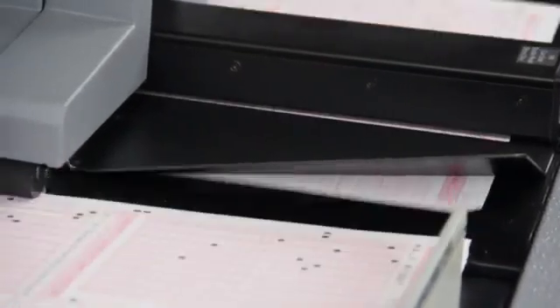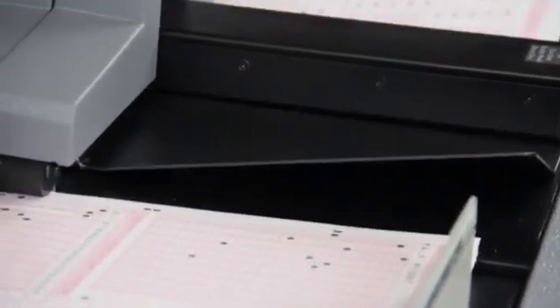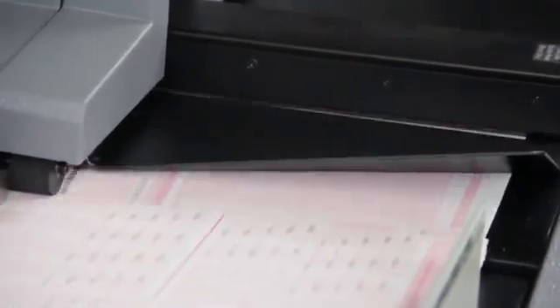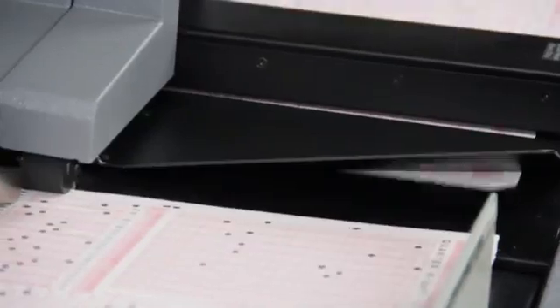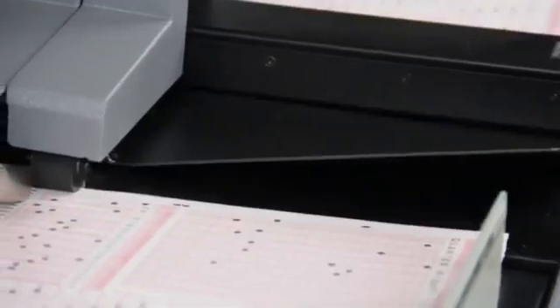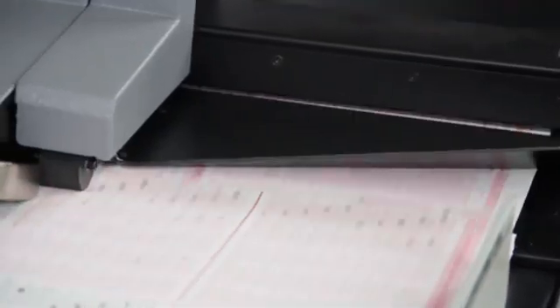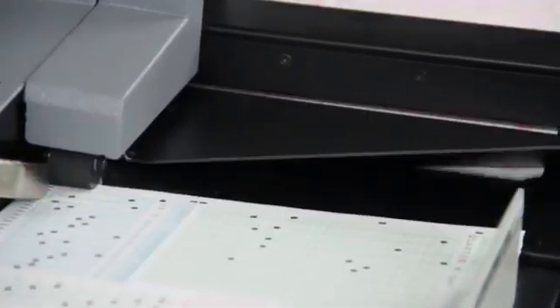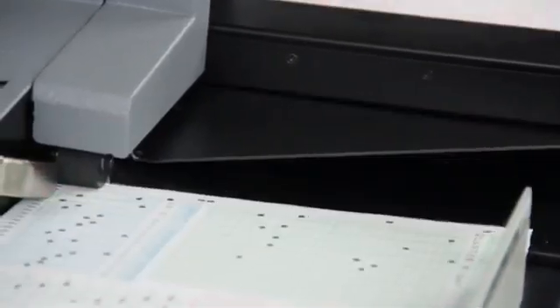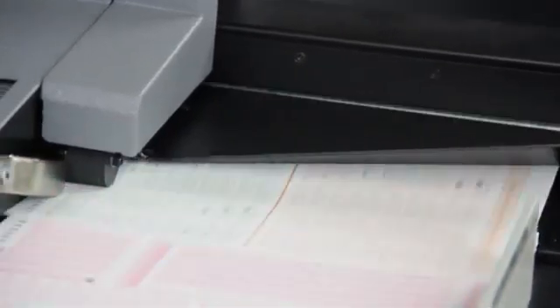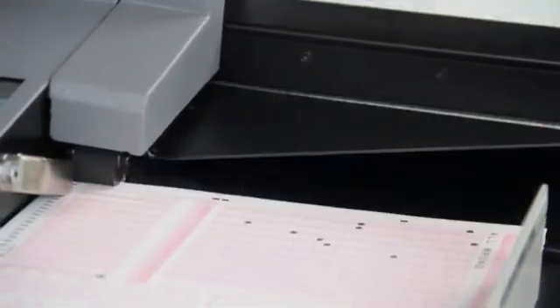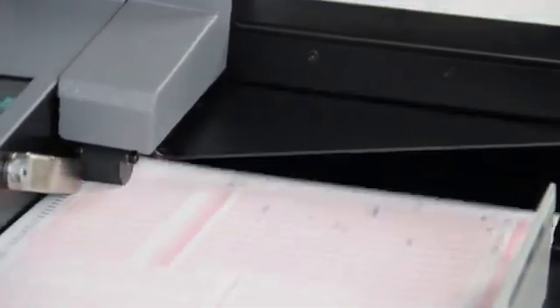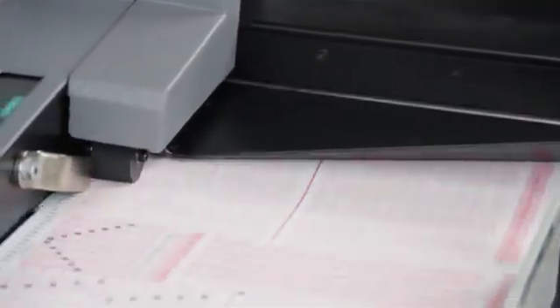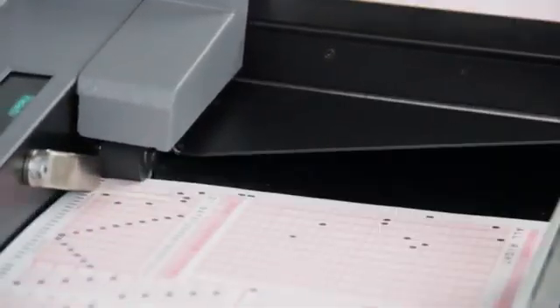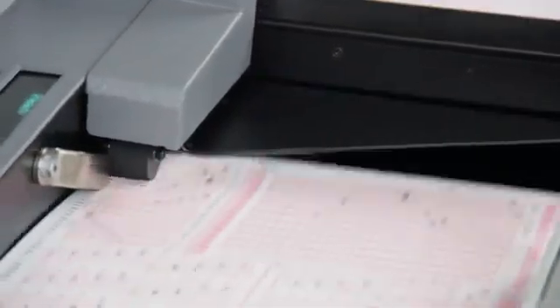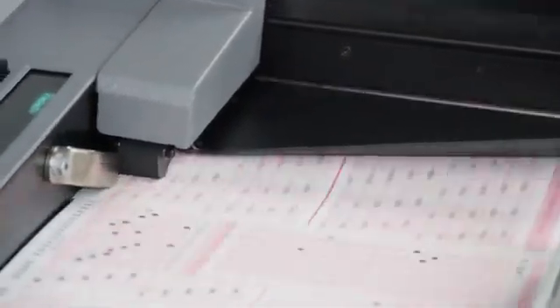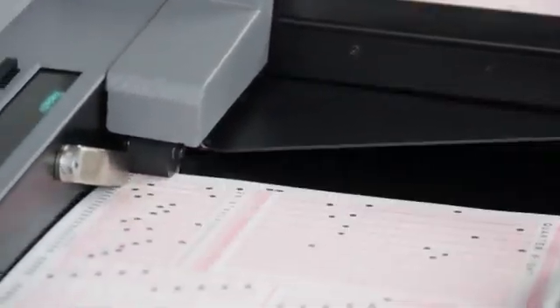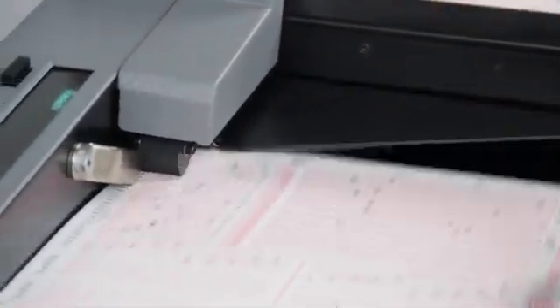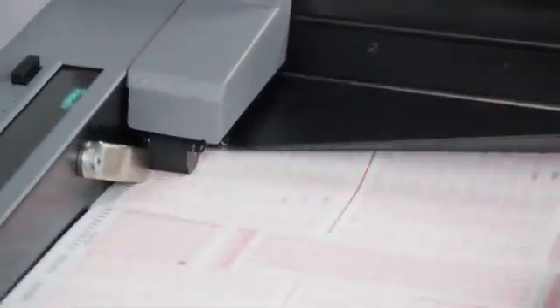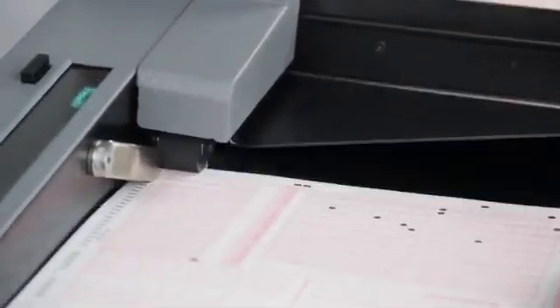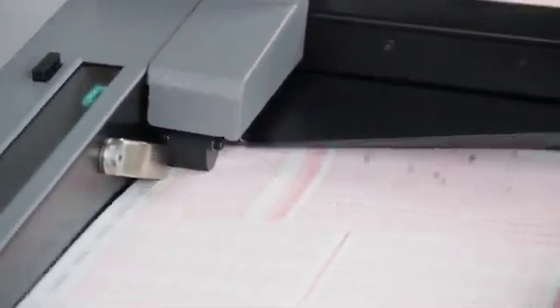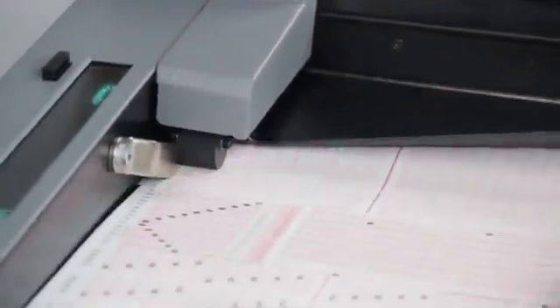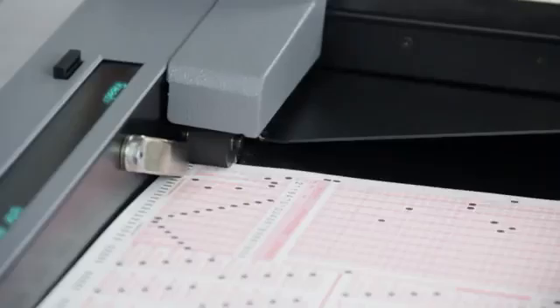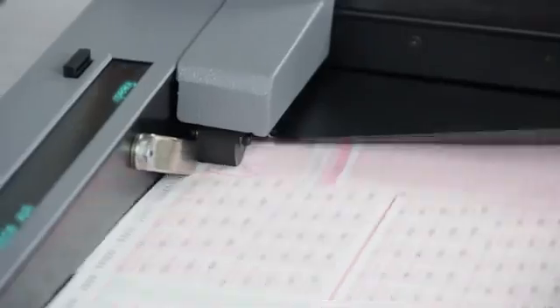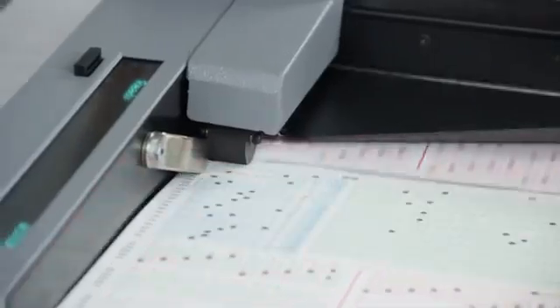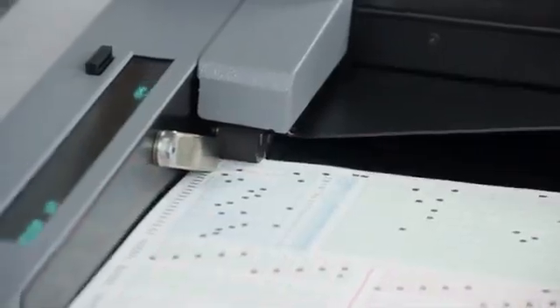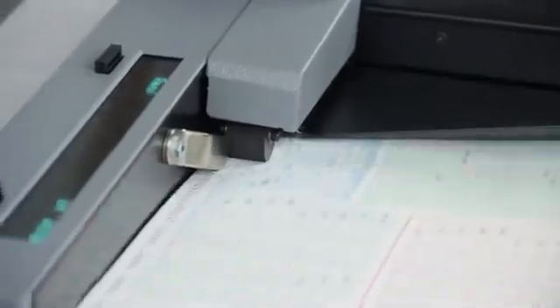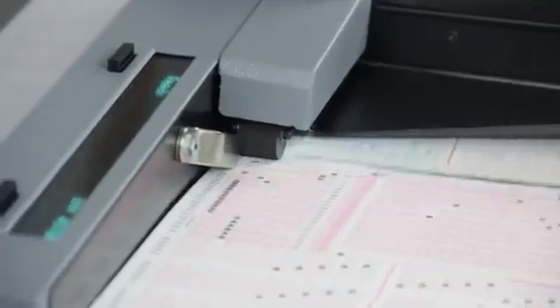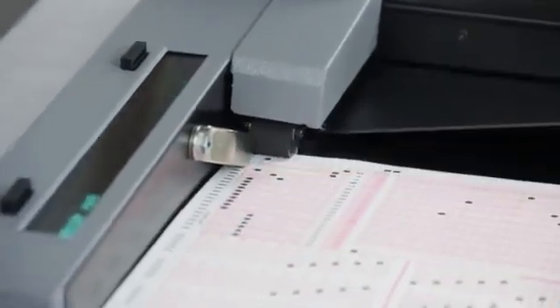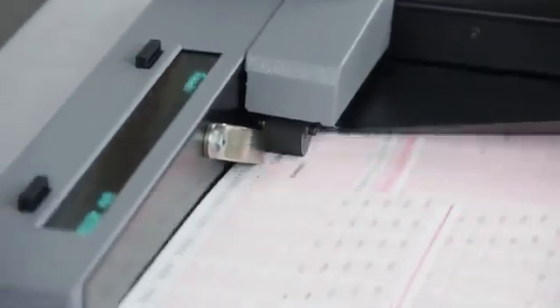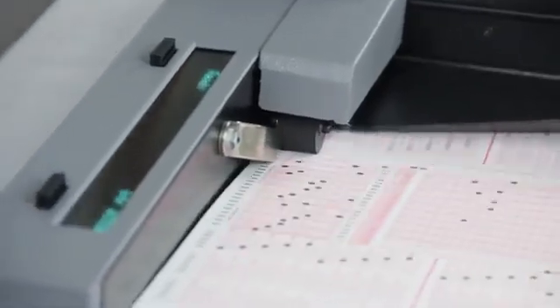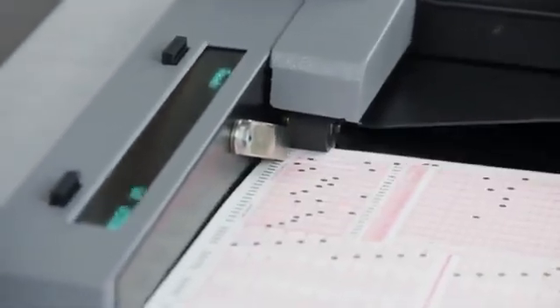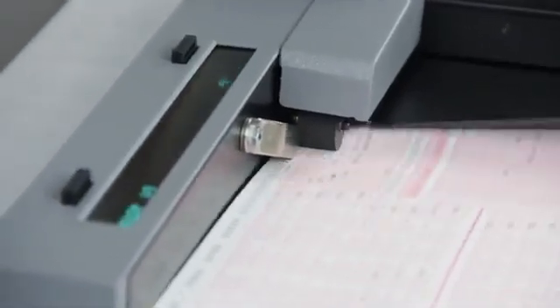If your forms support both pen and pencil marks, you can also choose the optional ink read heads to accommodate both types of marks.